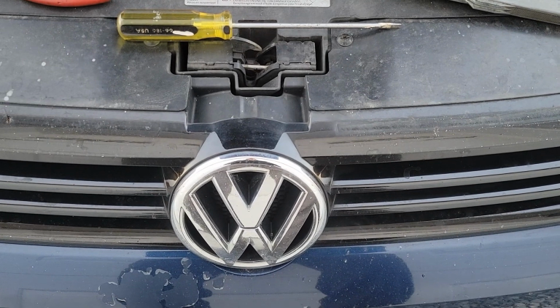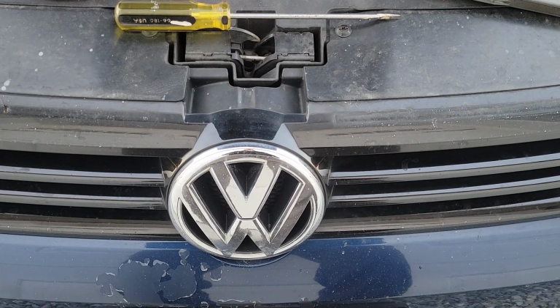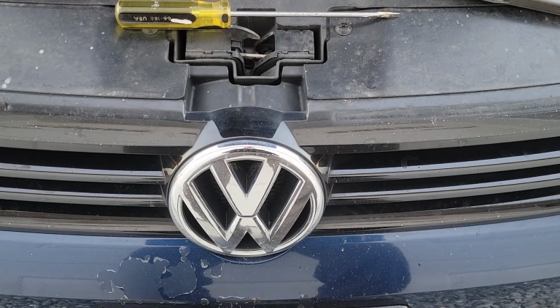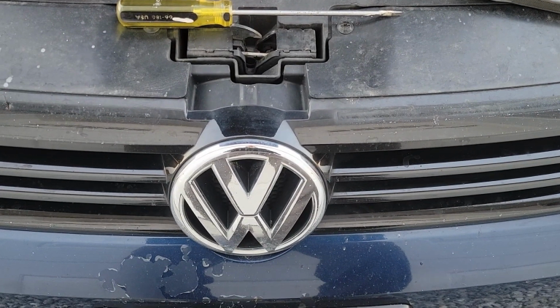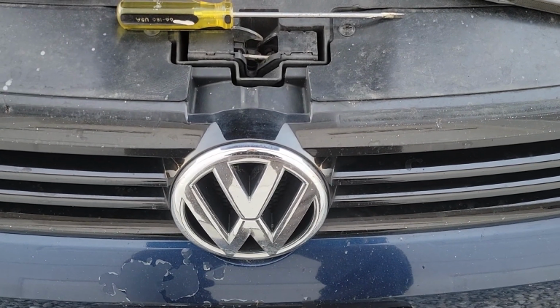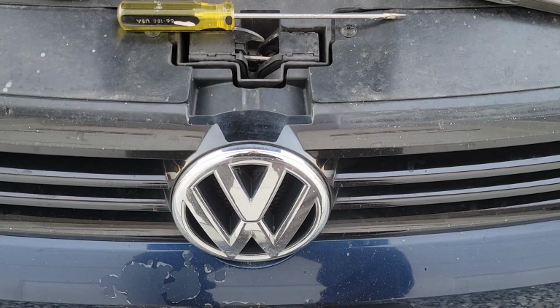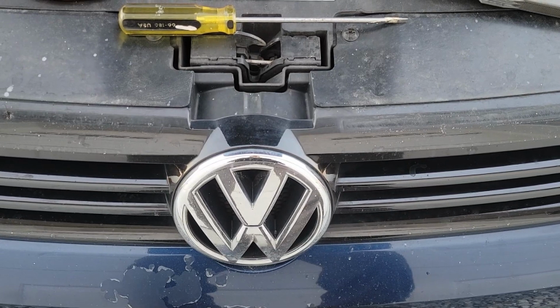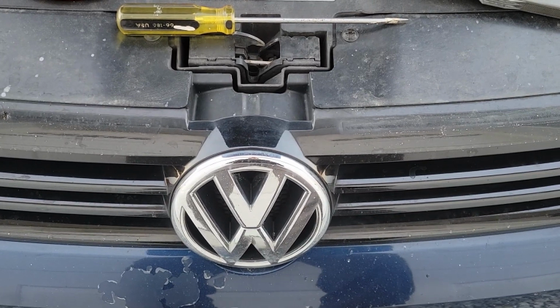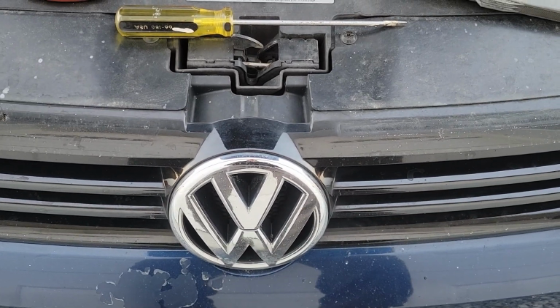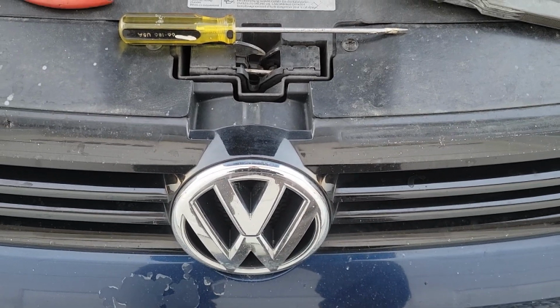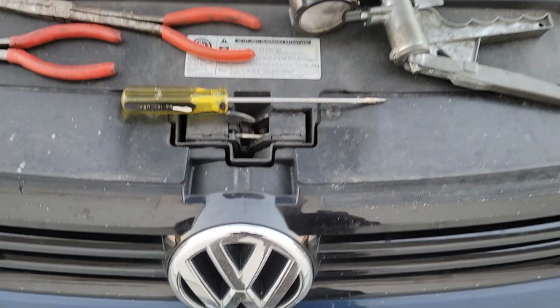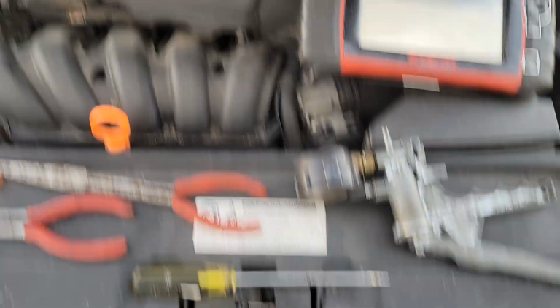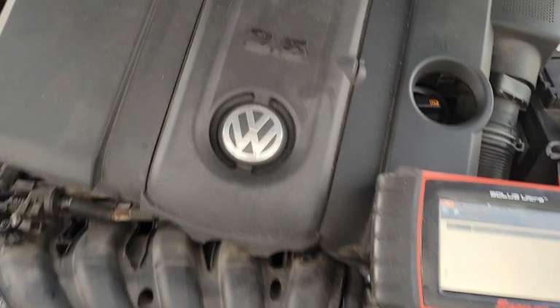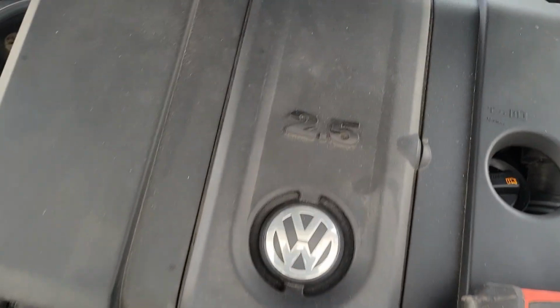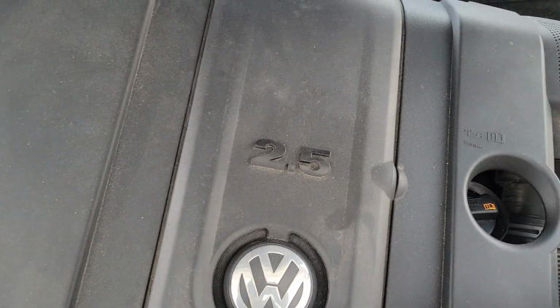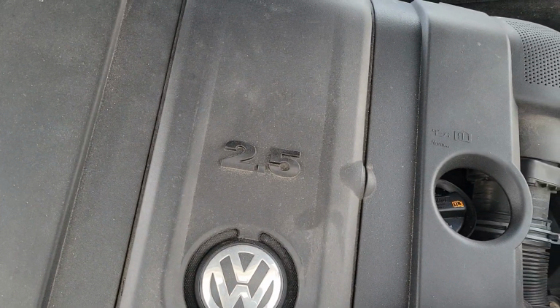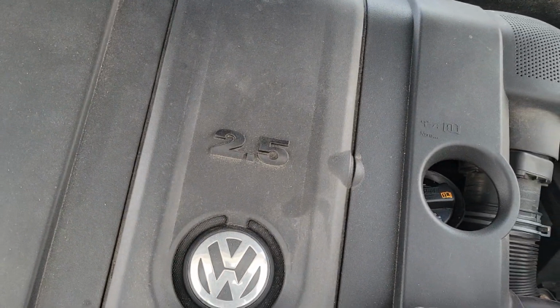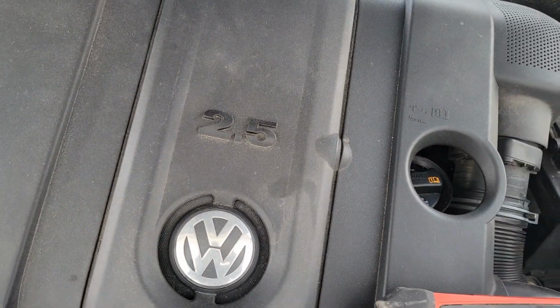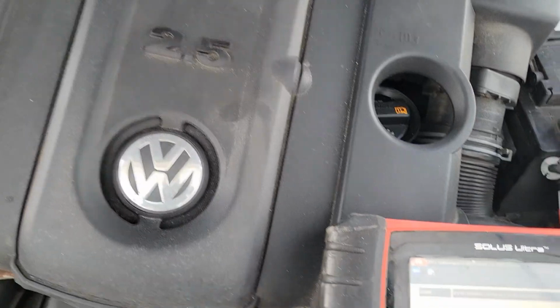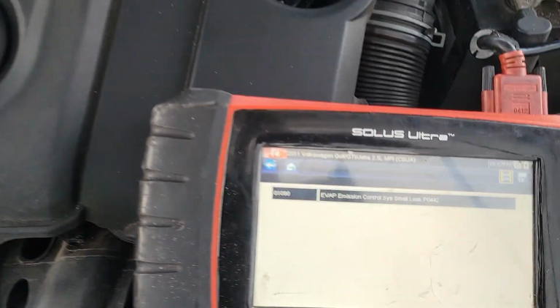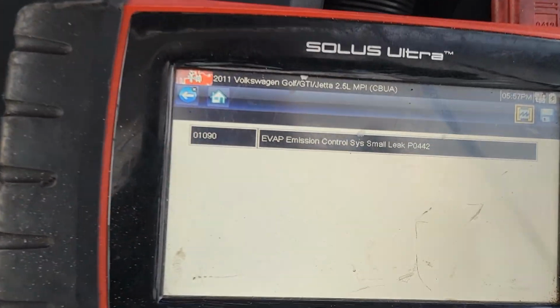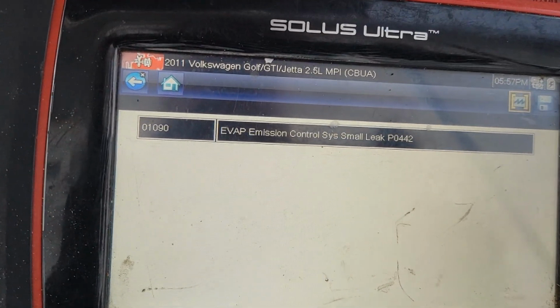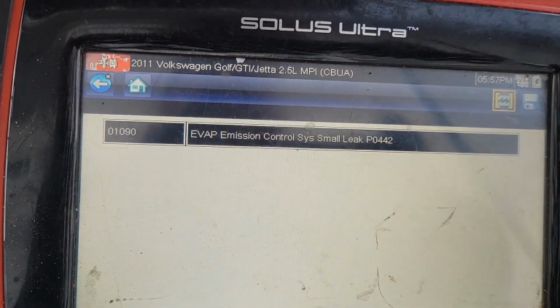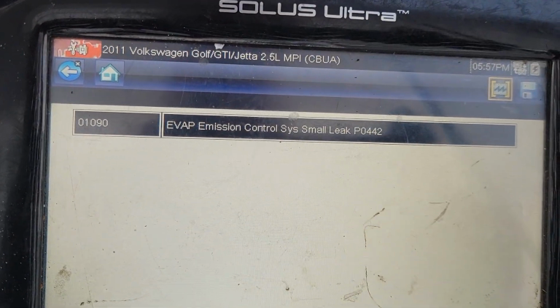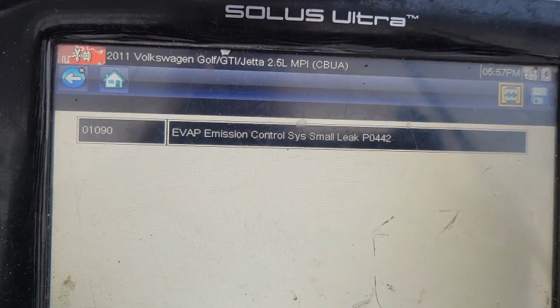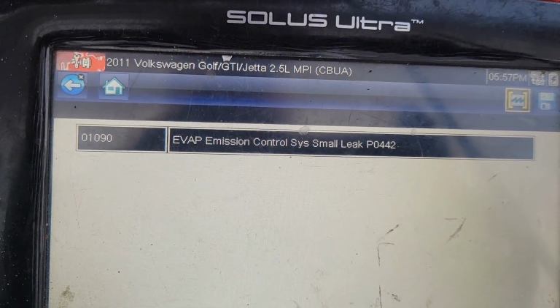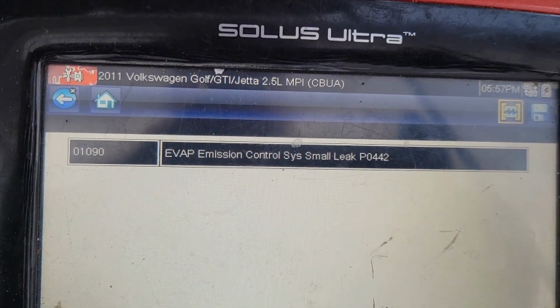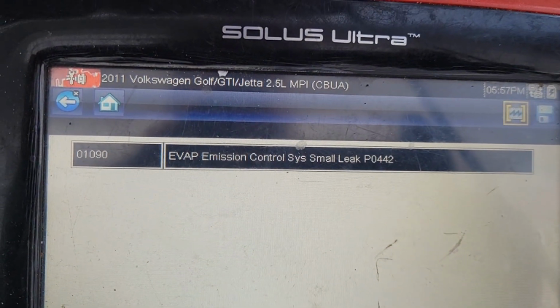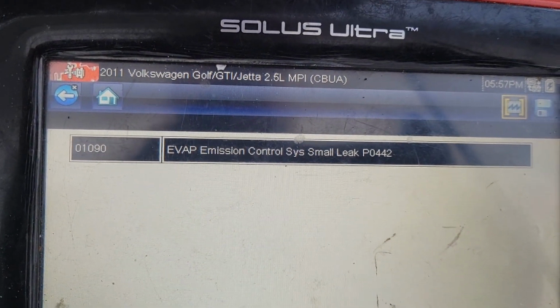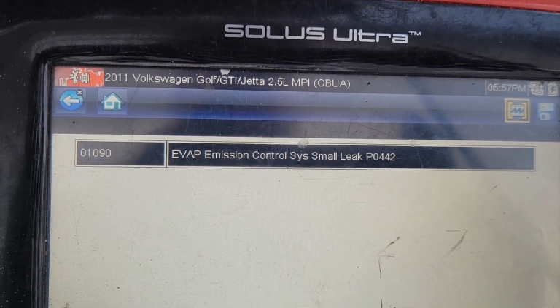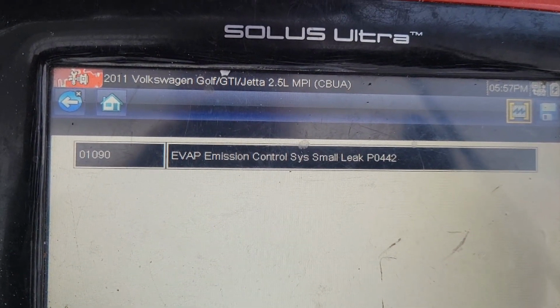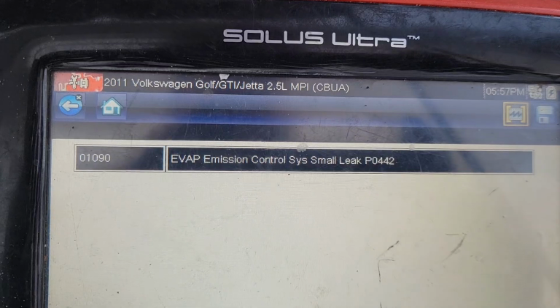What's up everybody, Skyhook Garage here. Got another Volkswagen Jetta for you. It's got the 2.5 liter inline five cylinder and today we got a P0442 EVAP emissions control small leak.